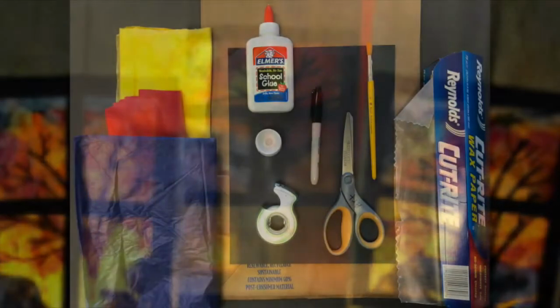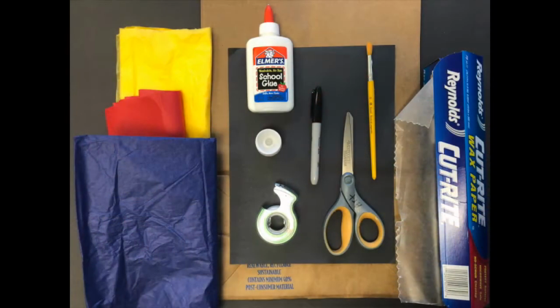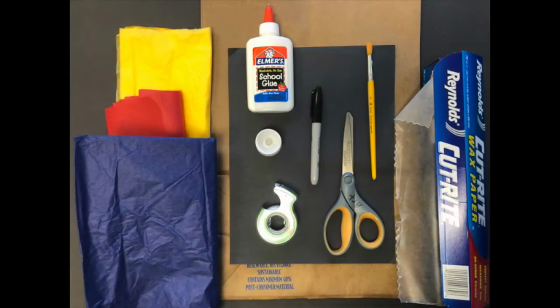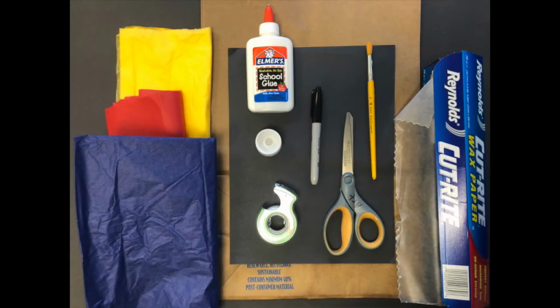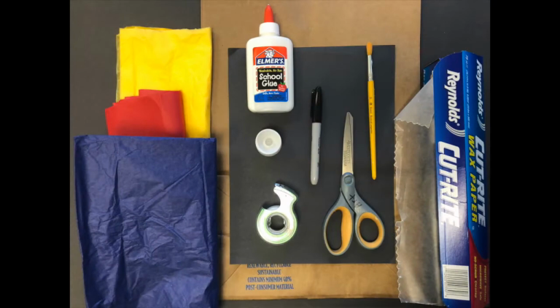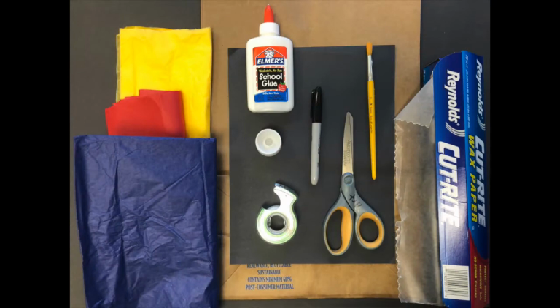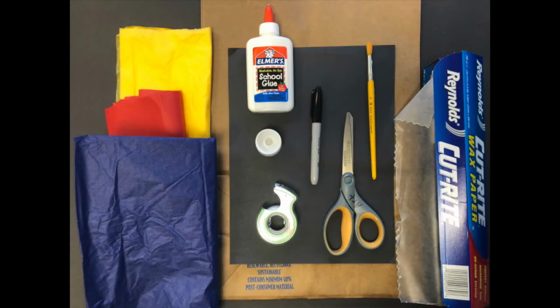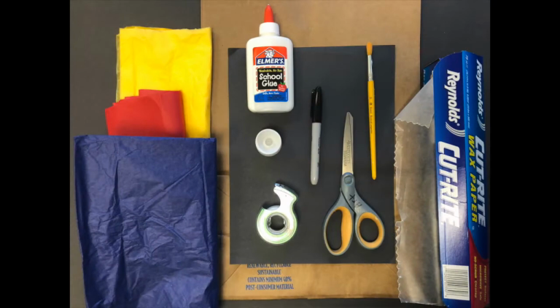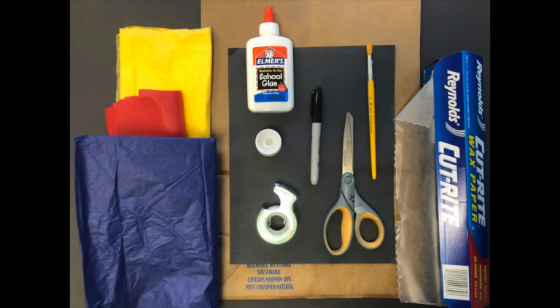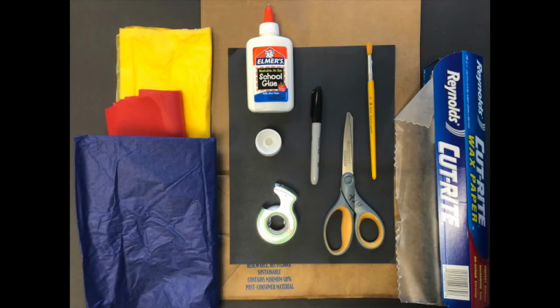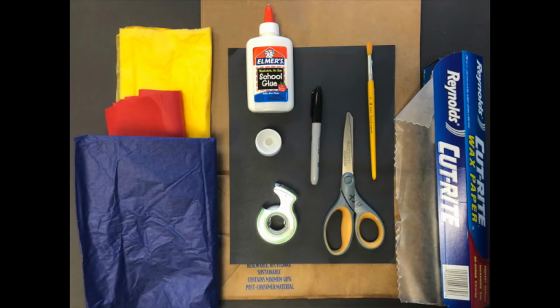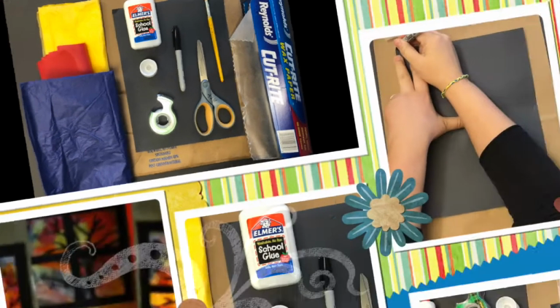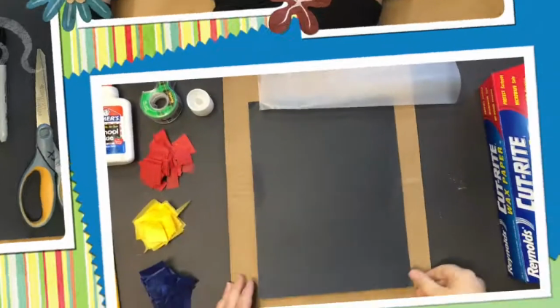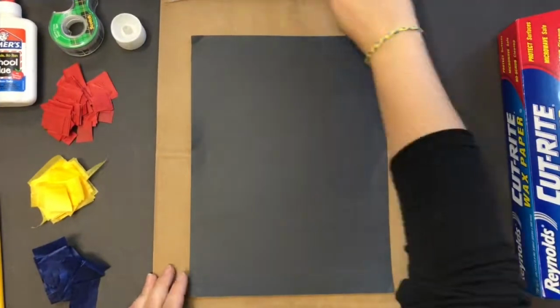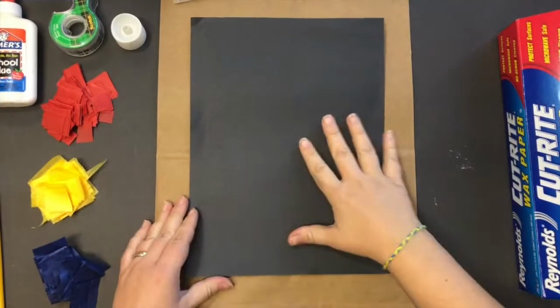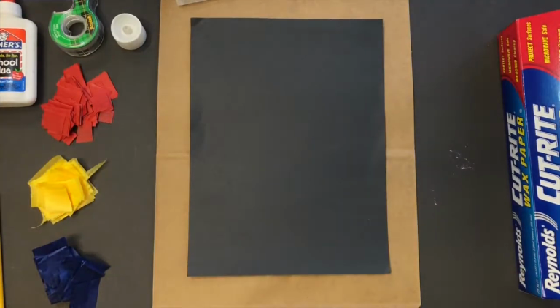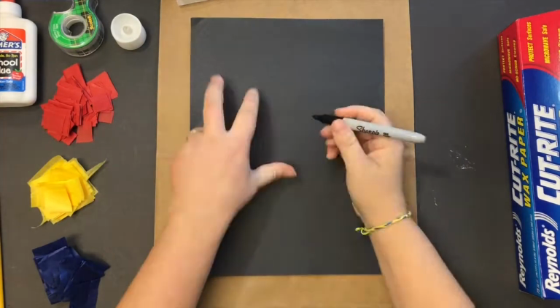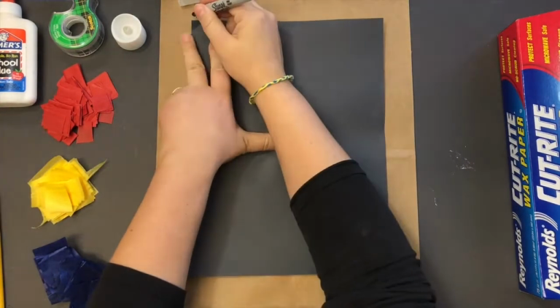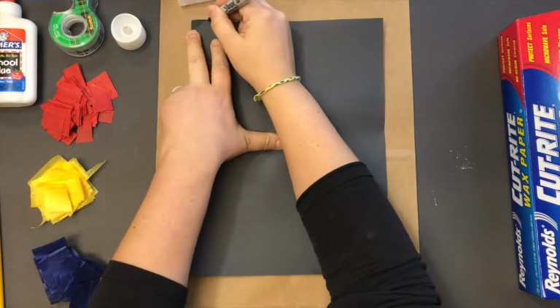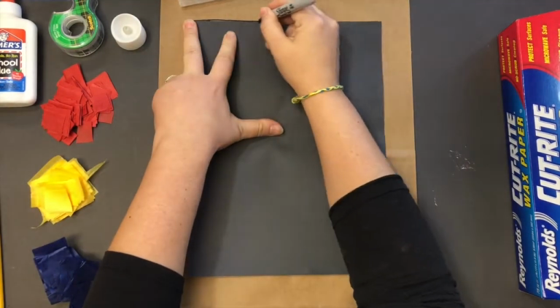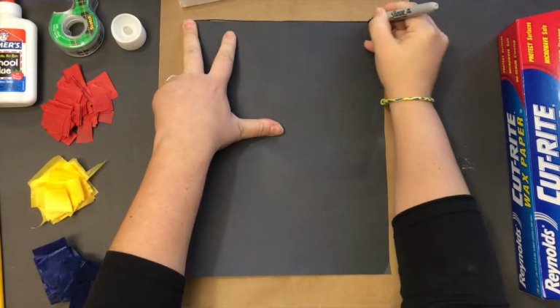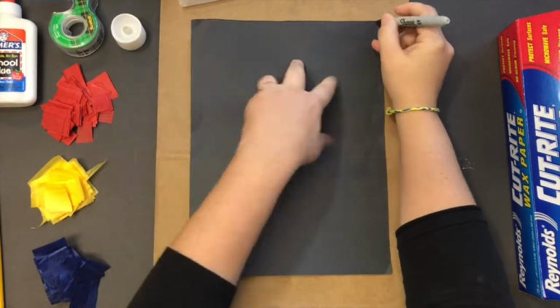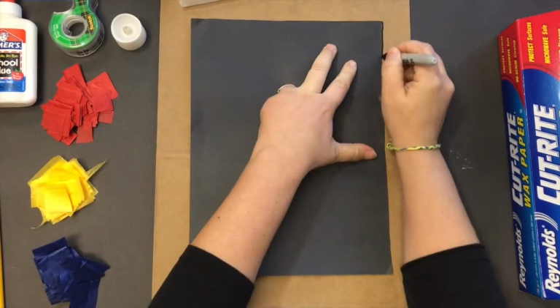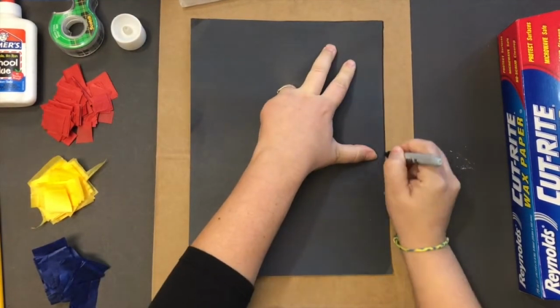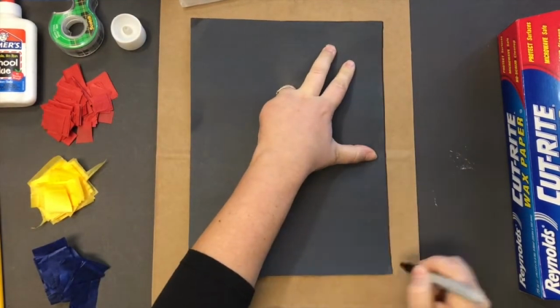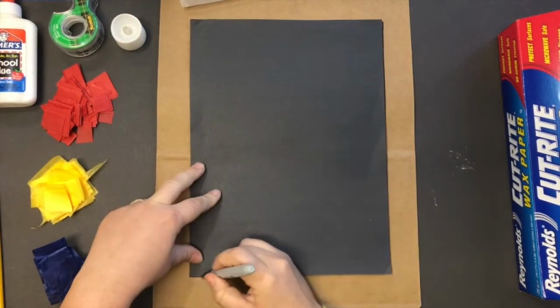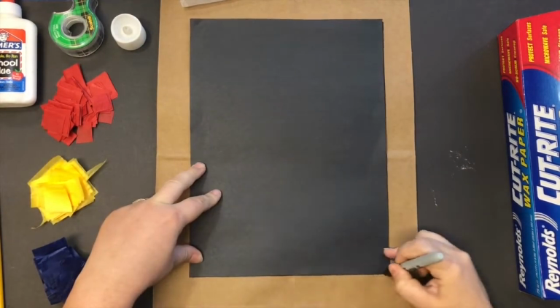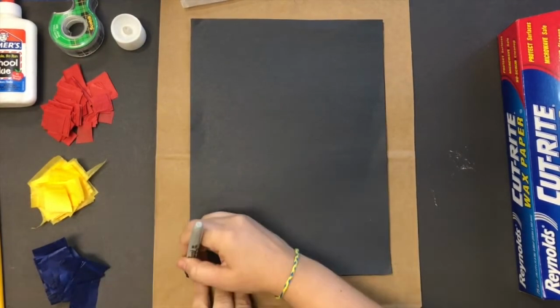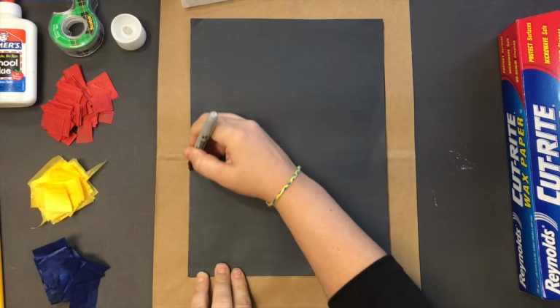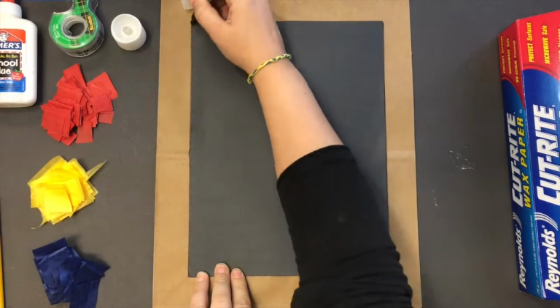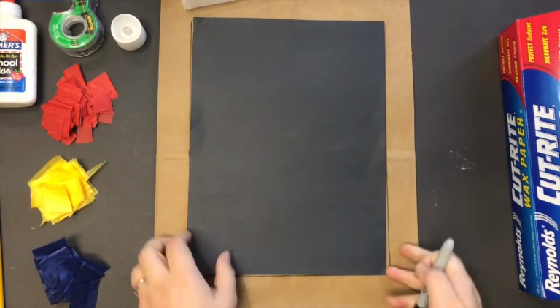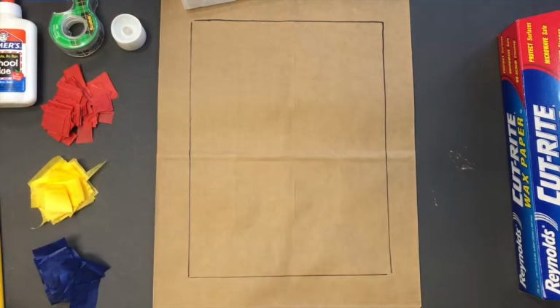Welcome back. These are the materials that you're going to need for this project. To begin, I place the black construction paper over my paper bag and I just trace the edges.